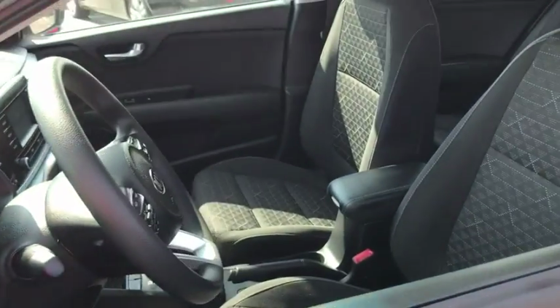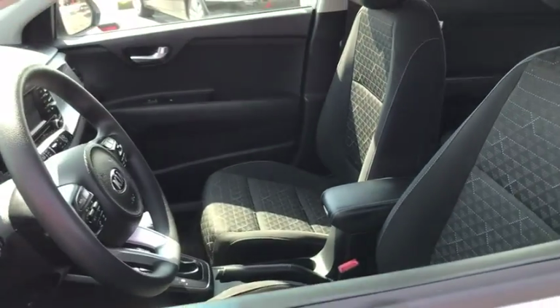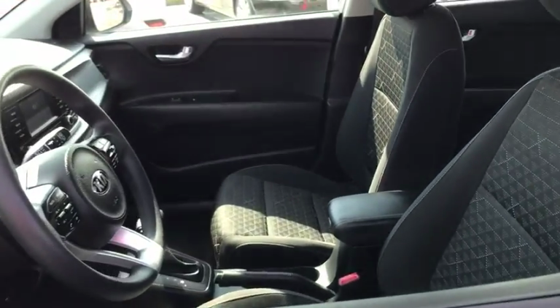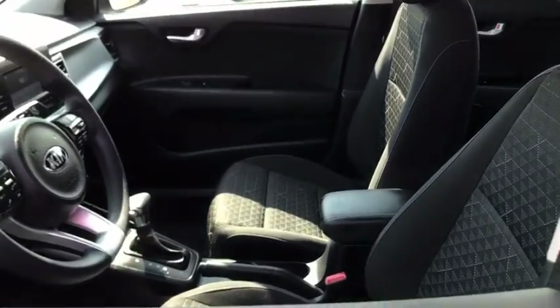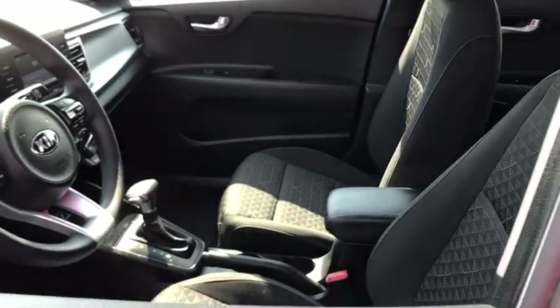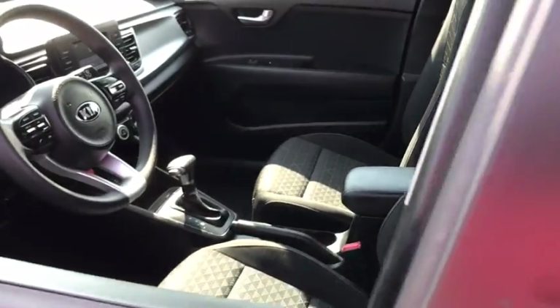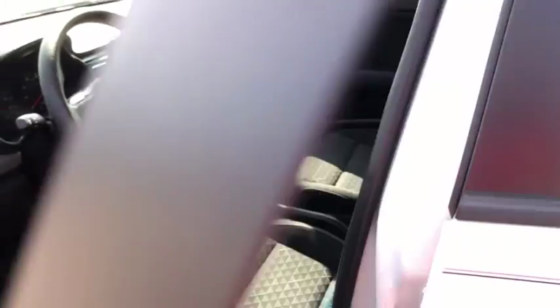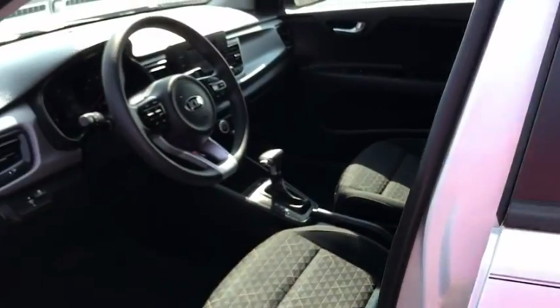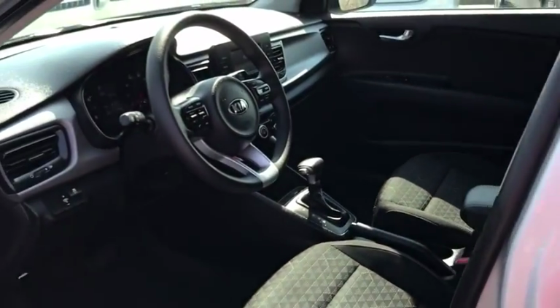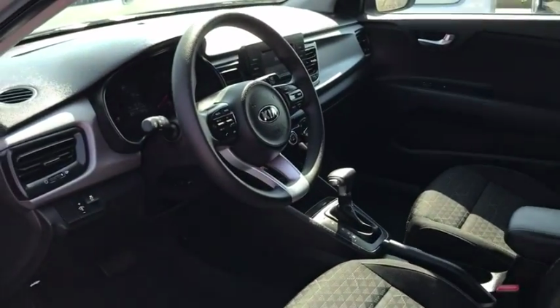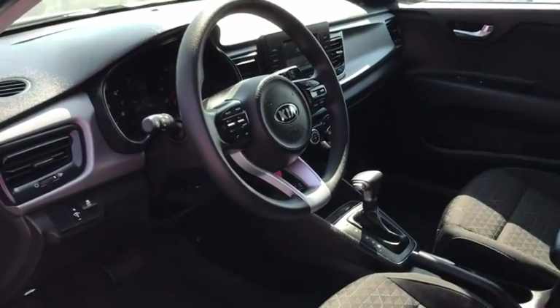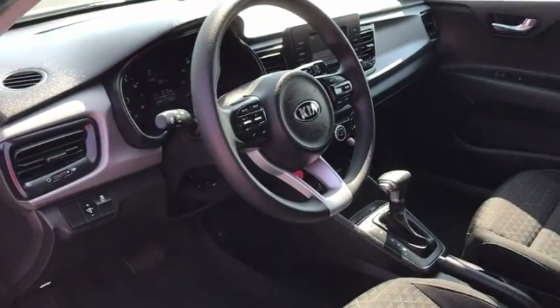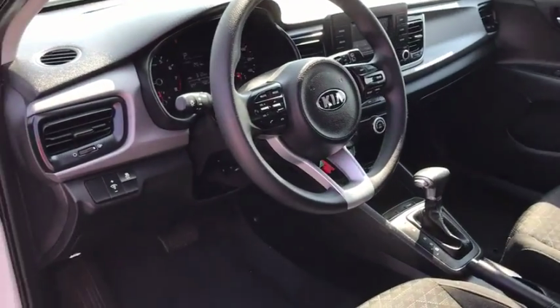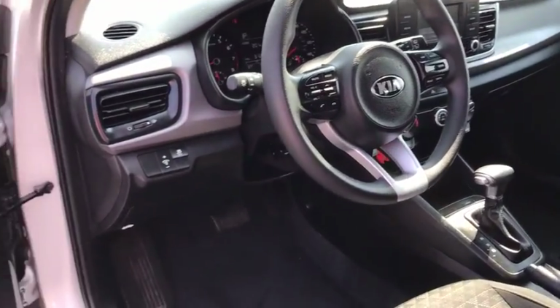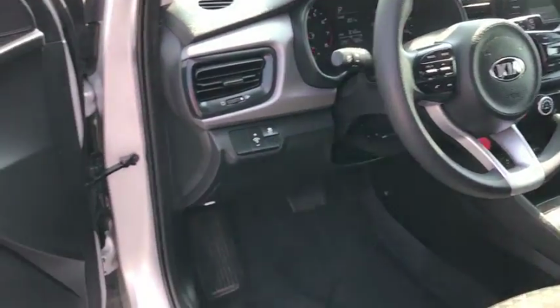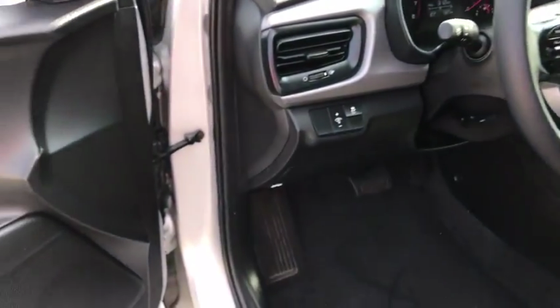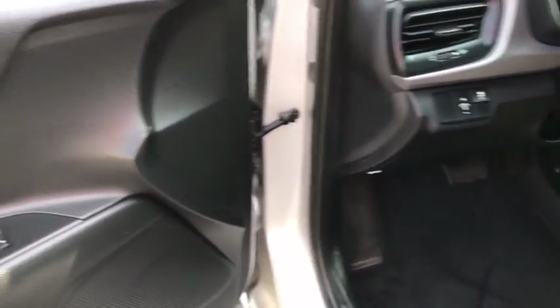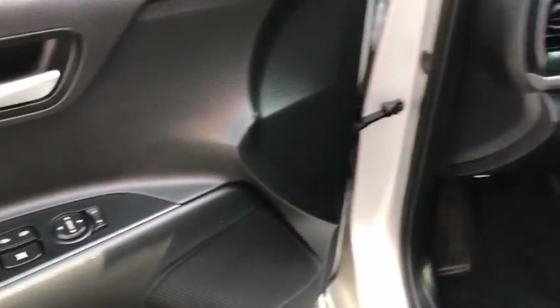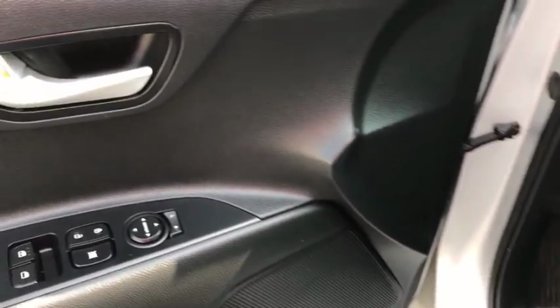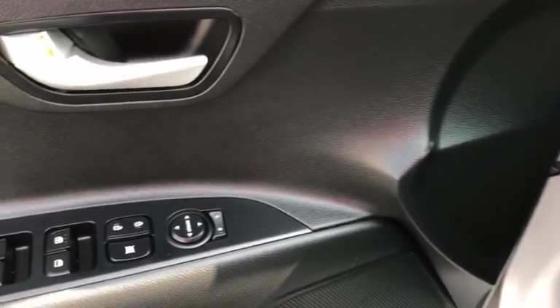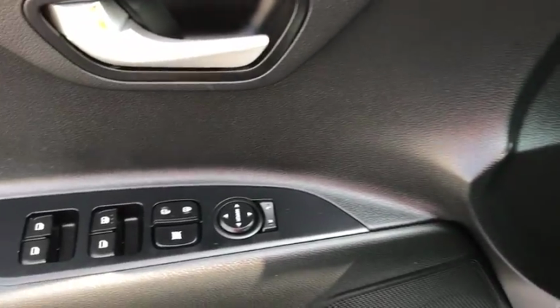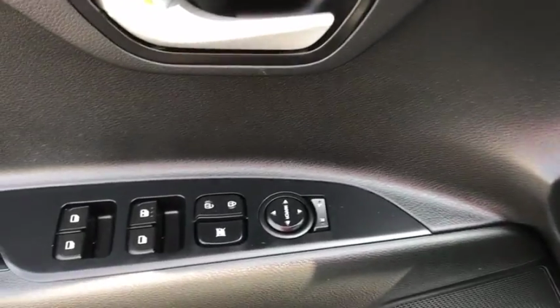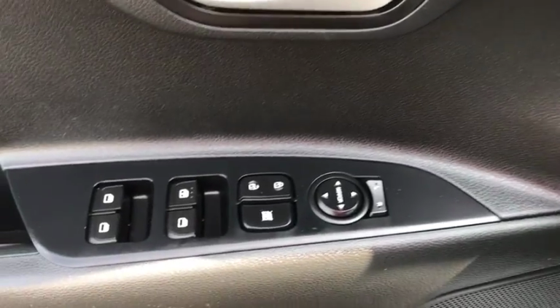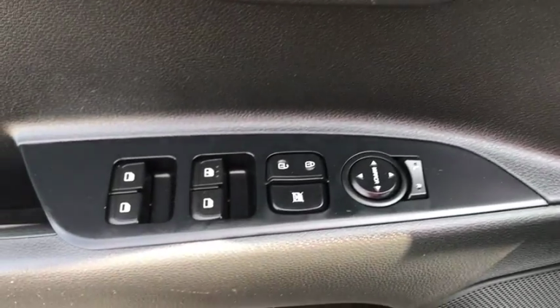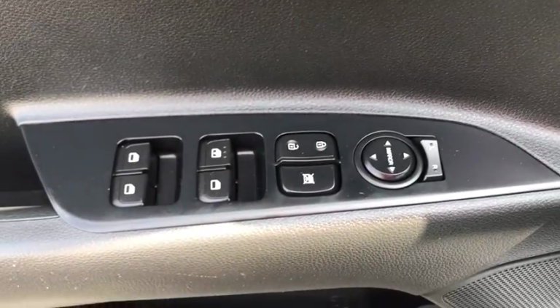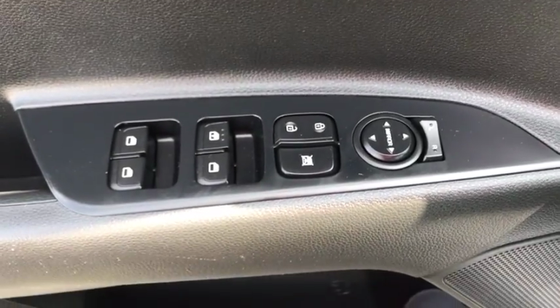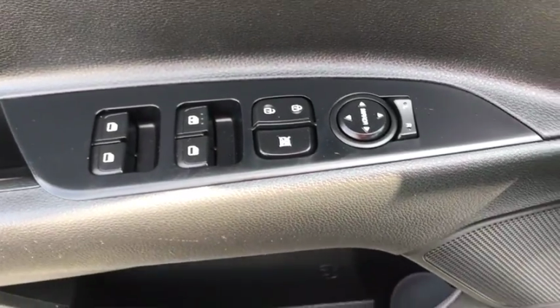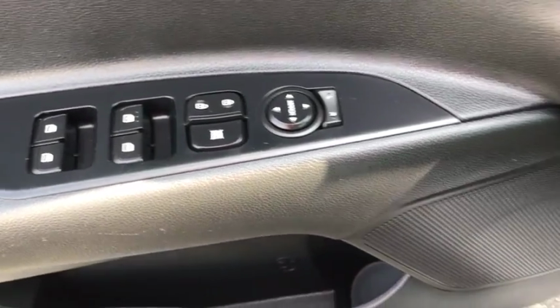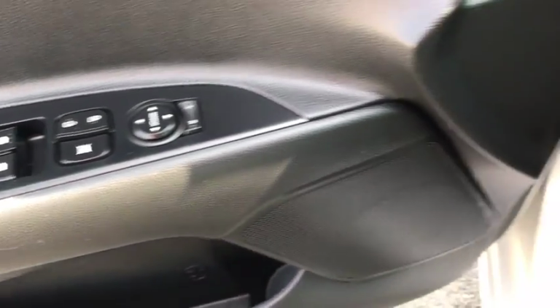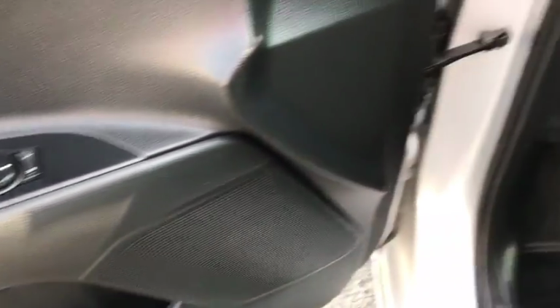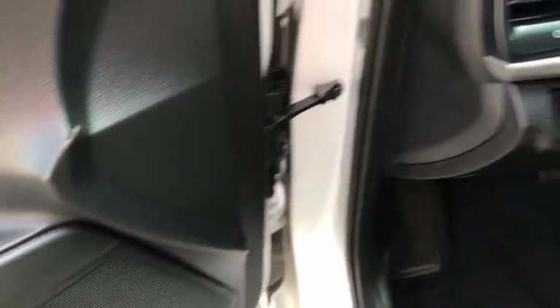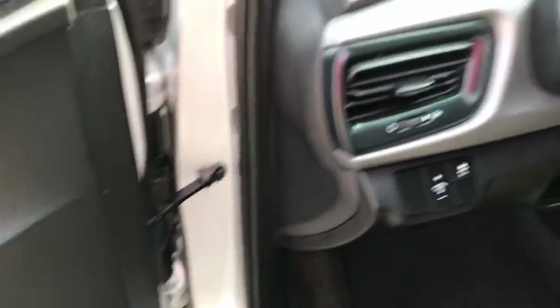Panic alarm, cargo net, tachometer, remote keyless entry, overhead console, brake assist, rear window wiper, driver vanity mirror, front reading lamp, tilt steering wheel.